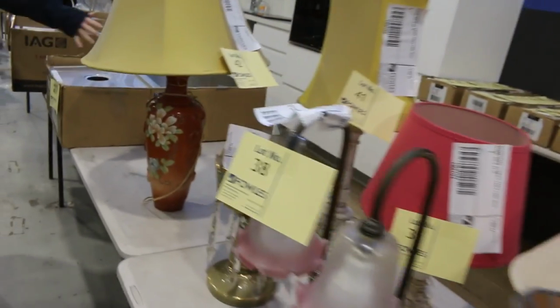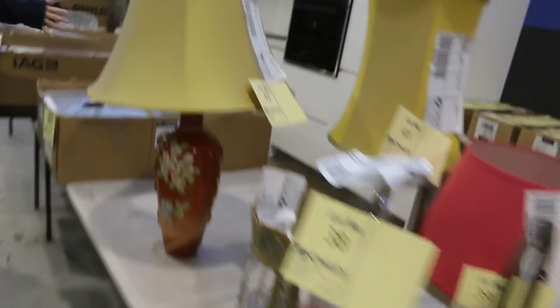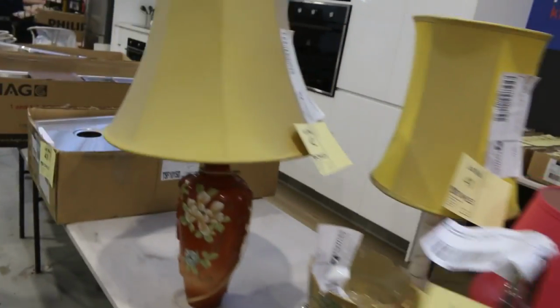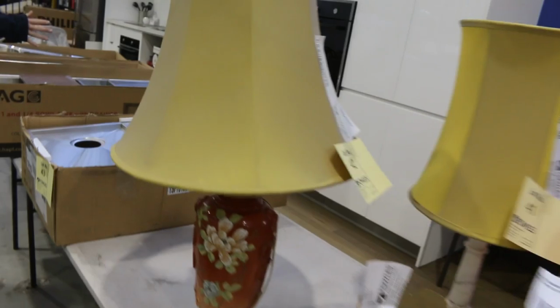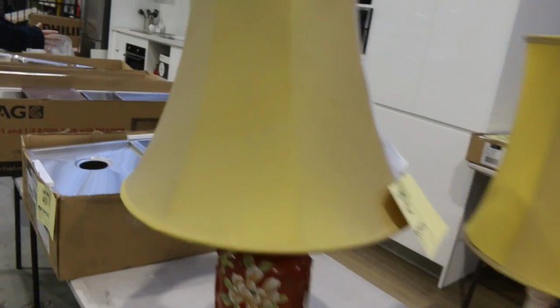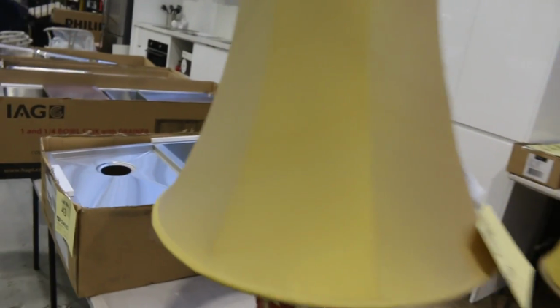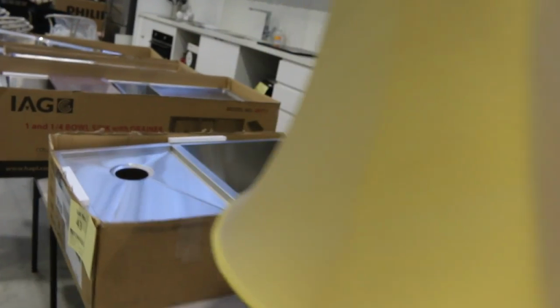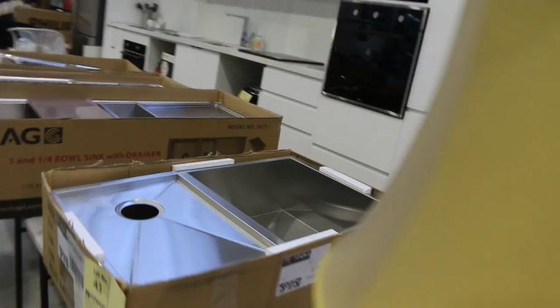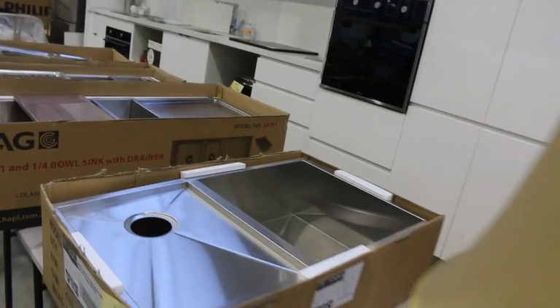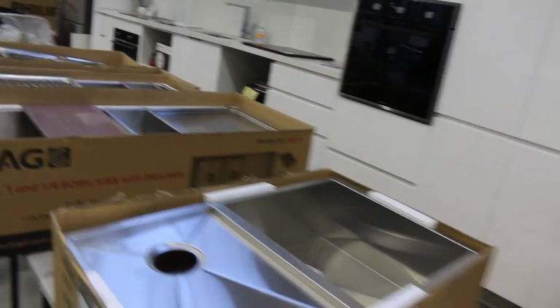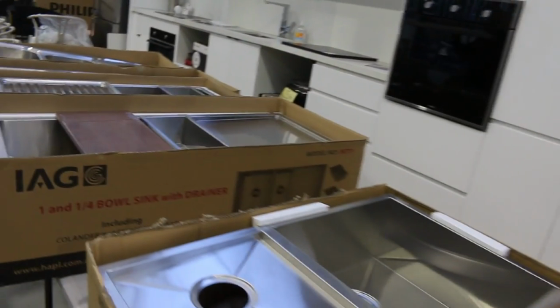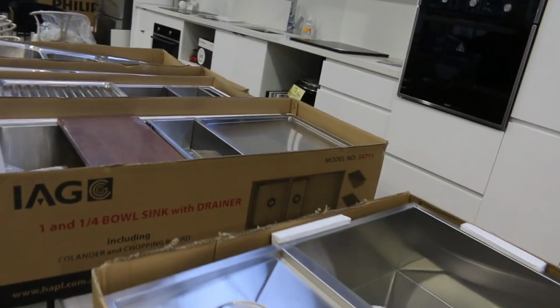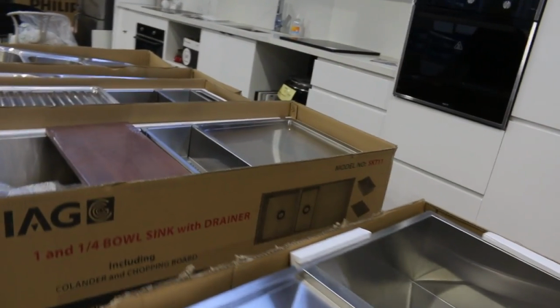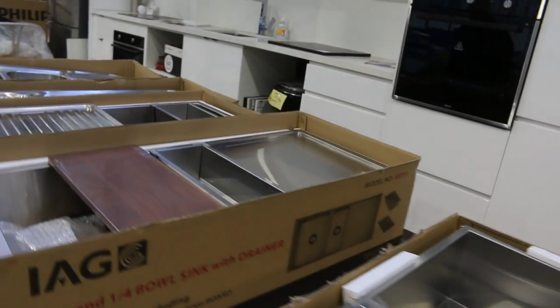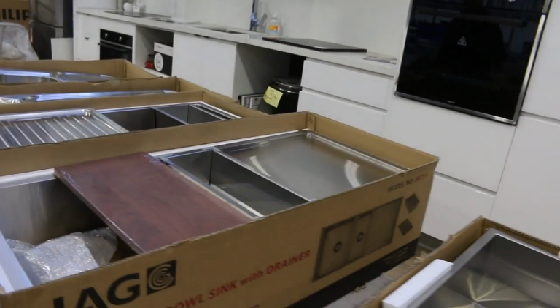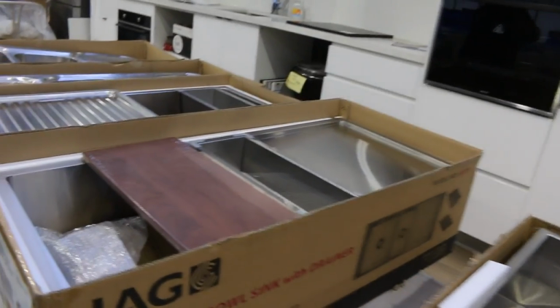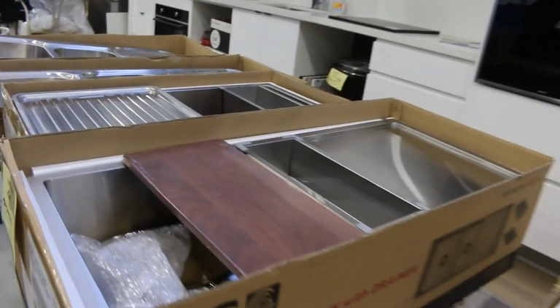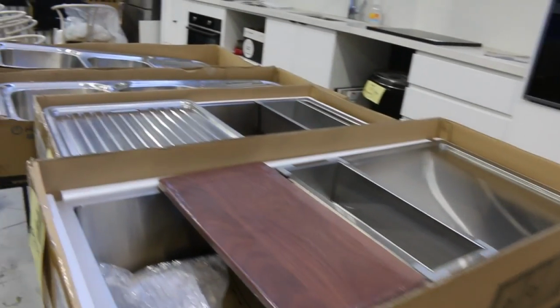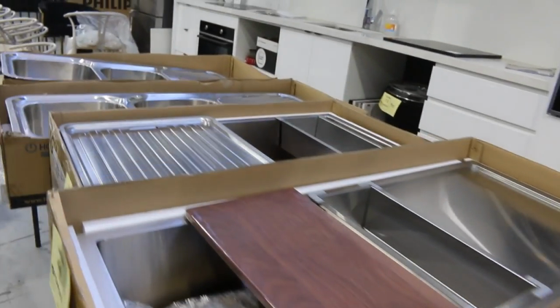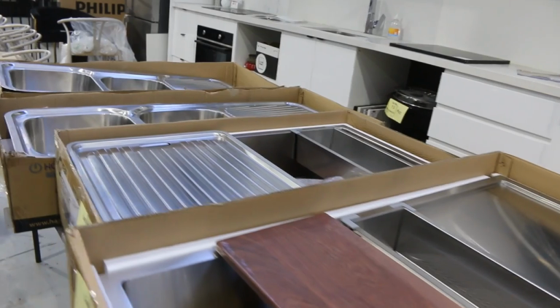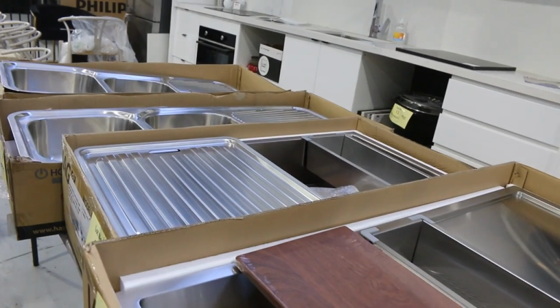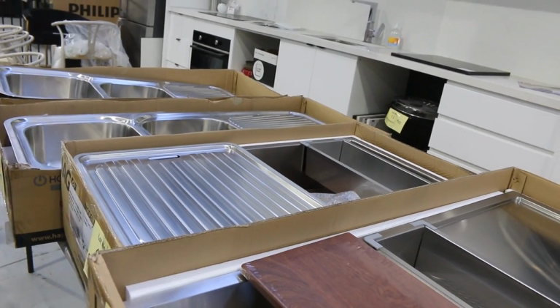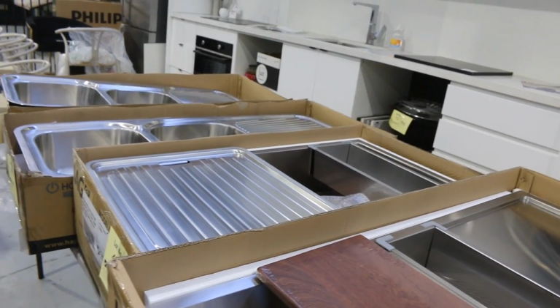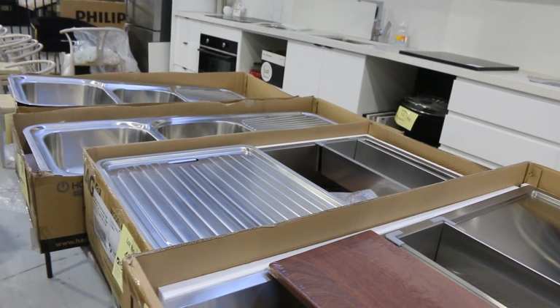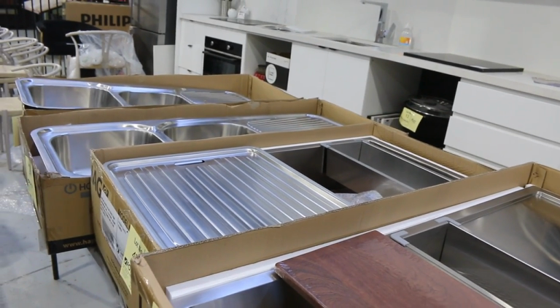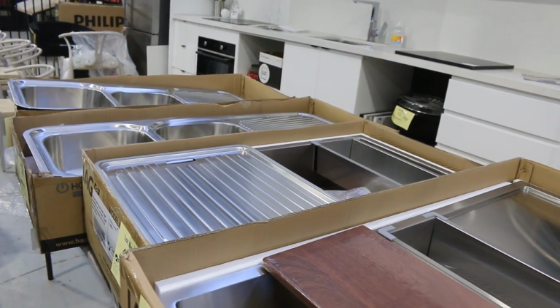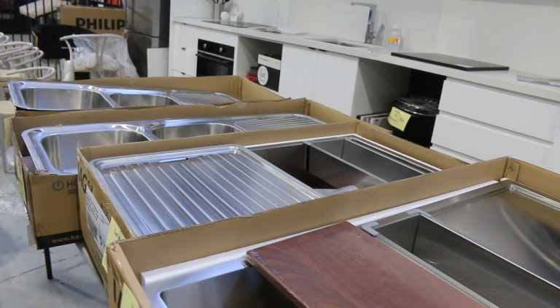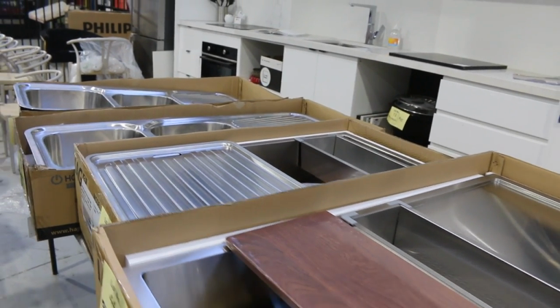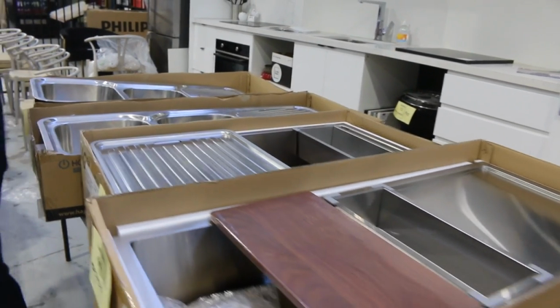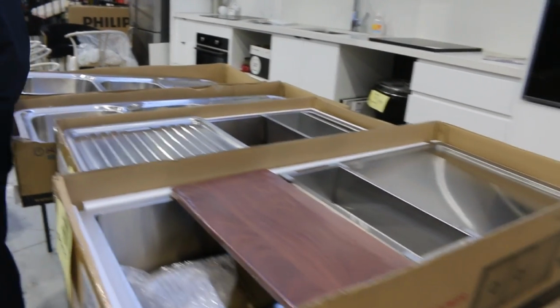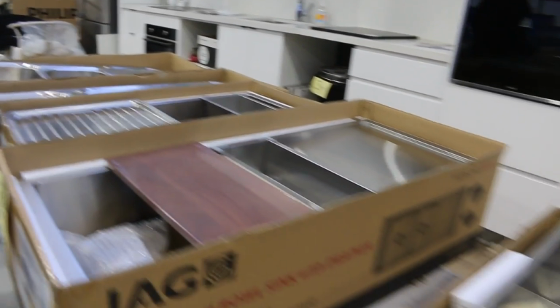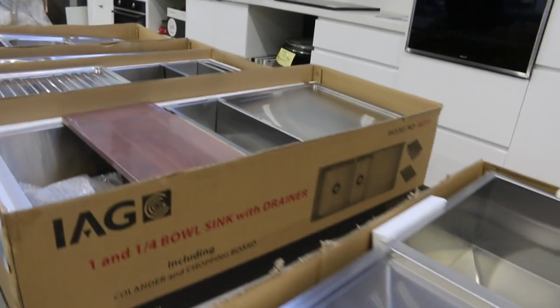We've got some nice sinks — probably about 50 different sinks in tomorrow. These are just some of them here. IAG branded, Blanco, also Frankie. Loads of different sinks in tomorrow.